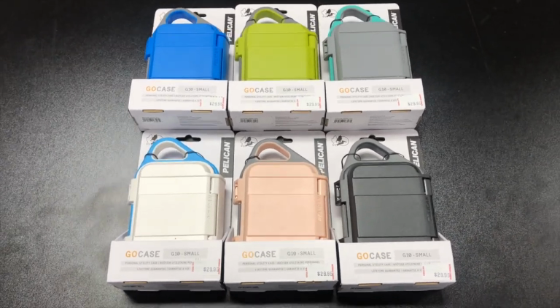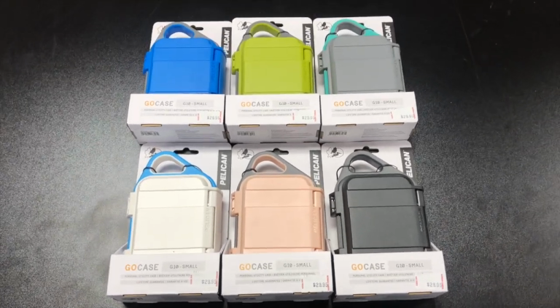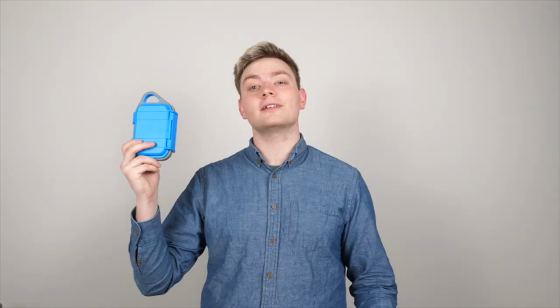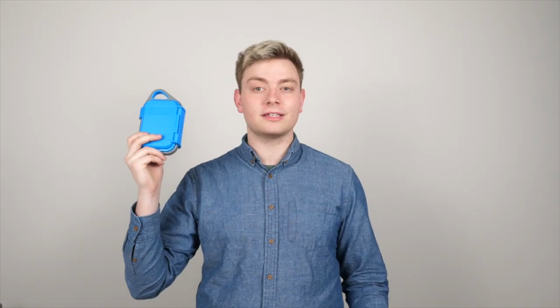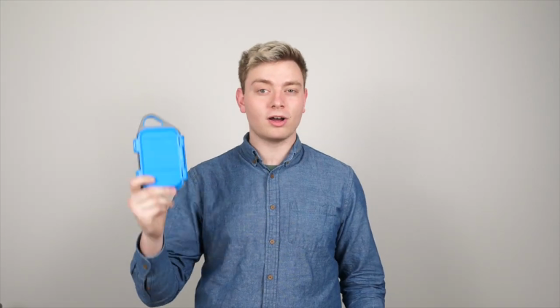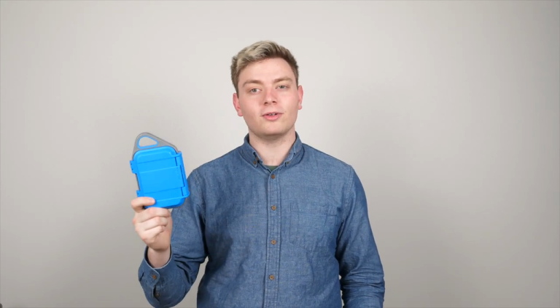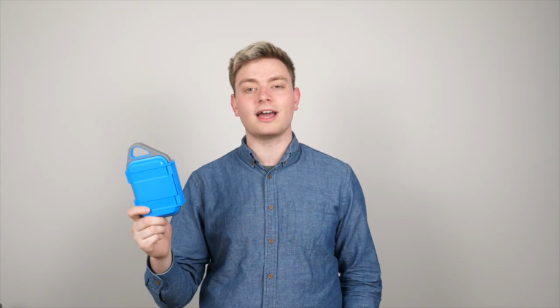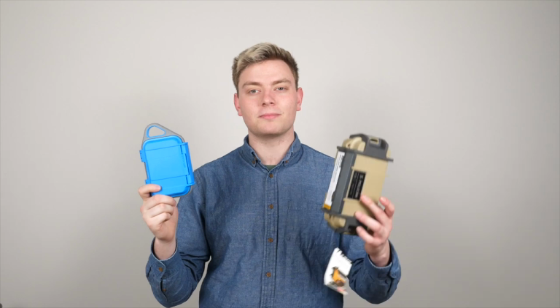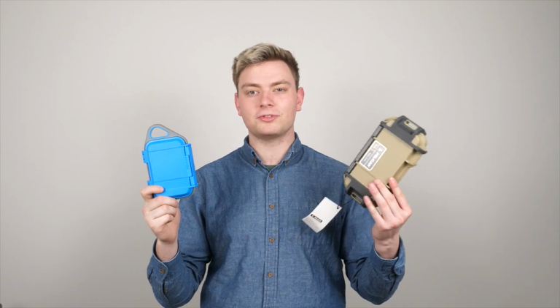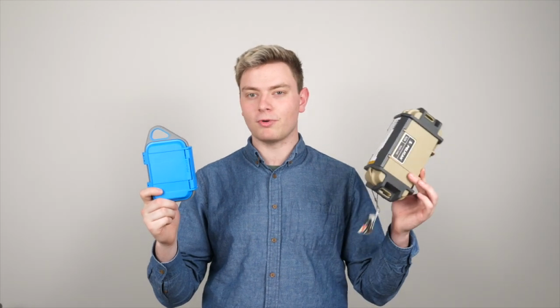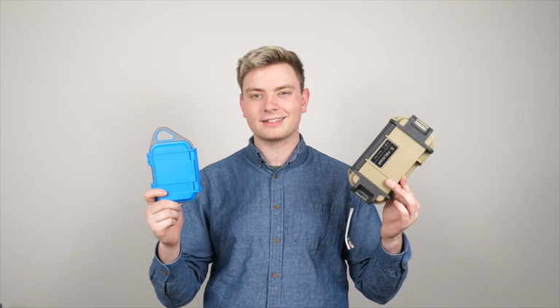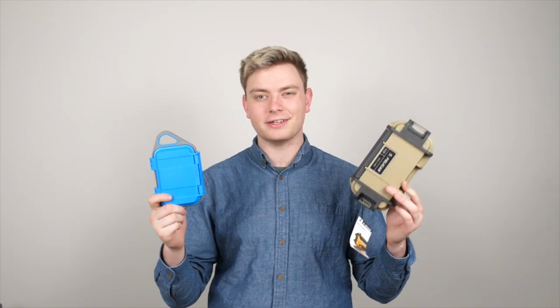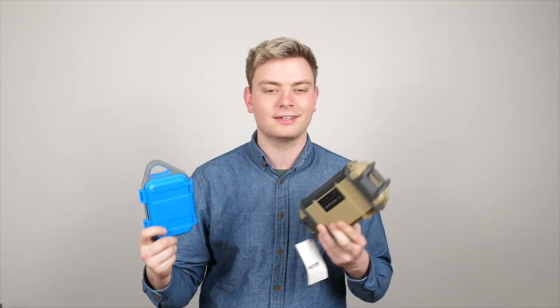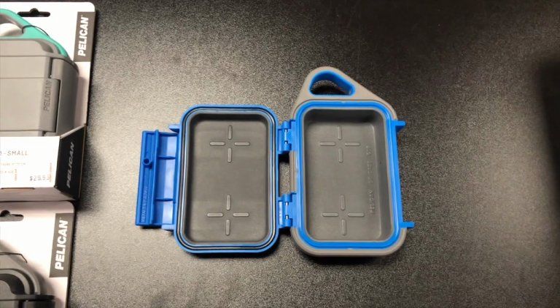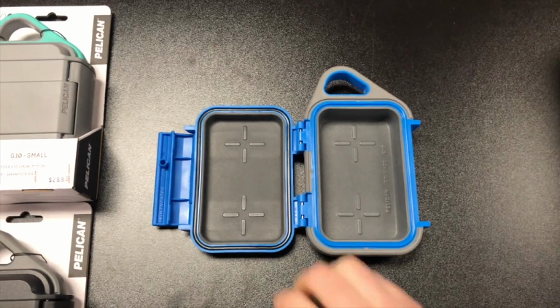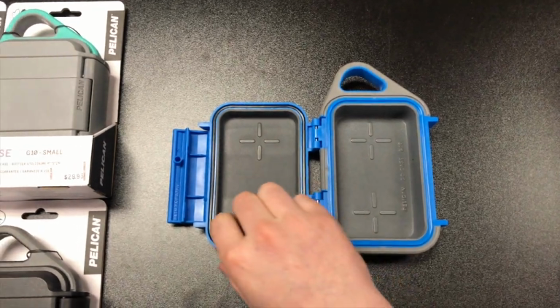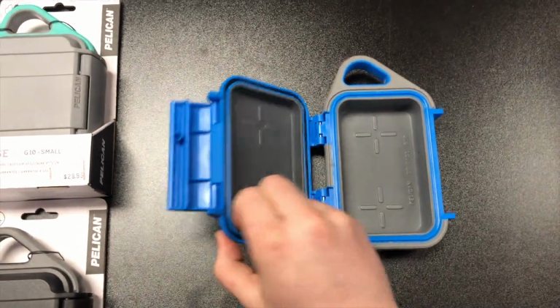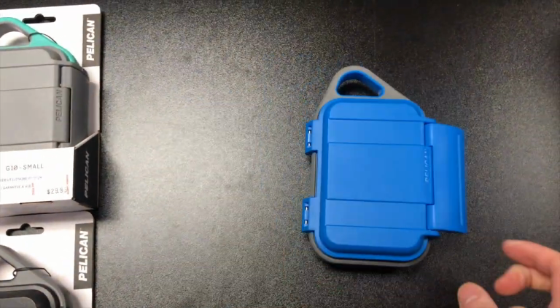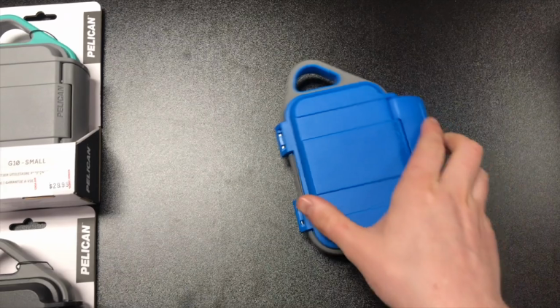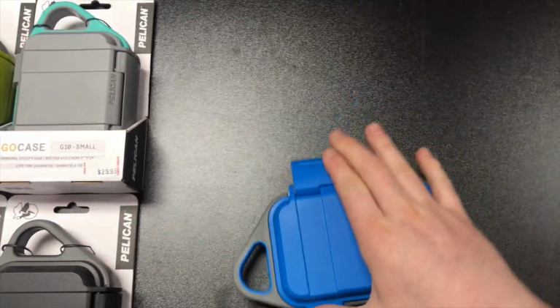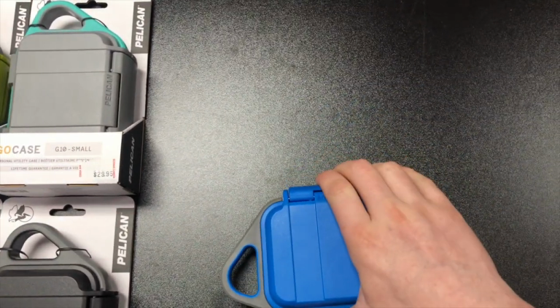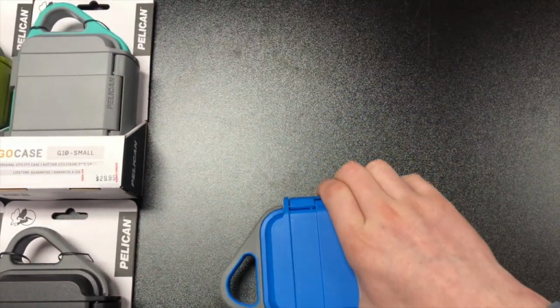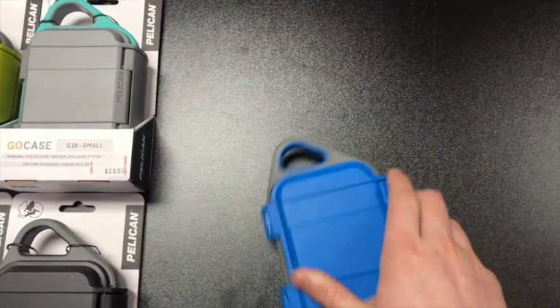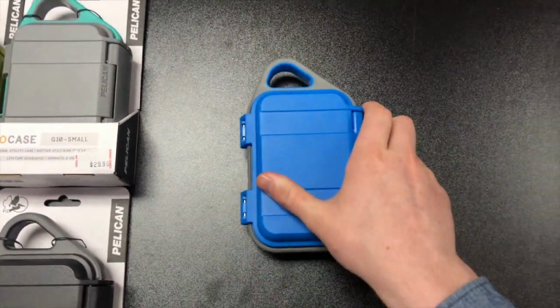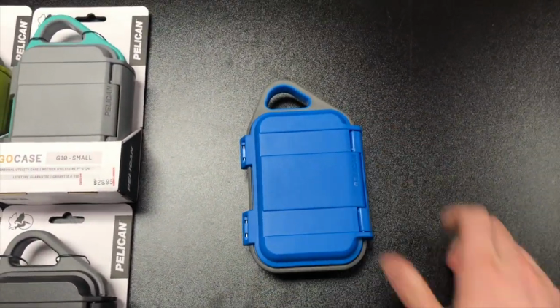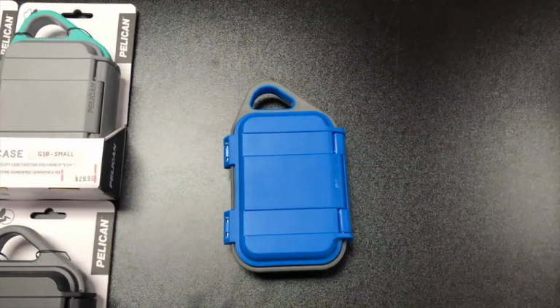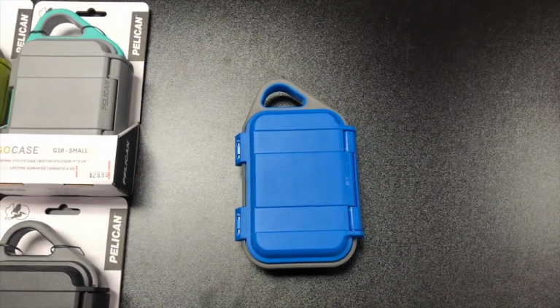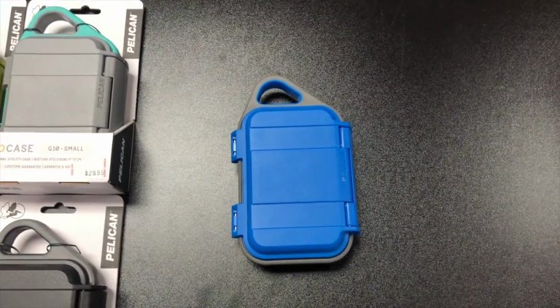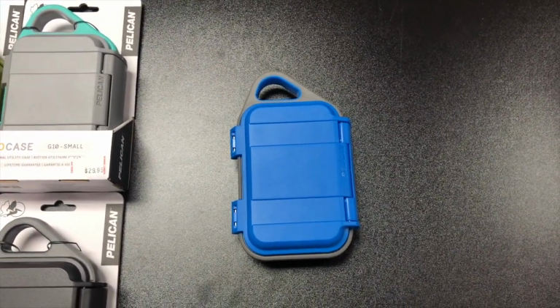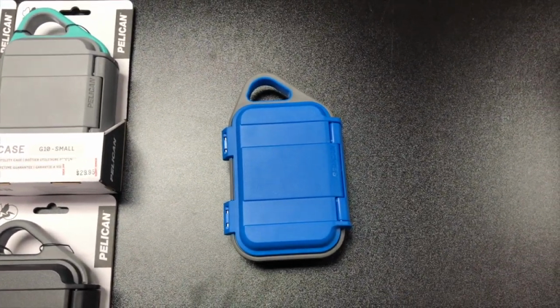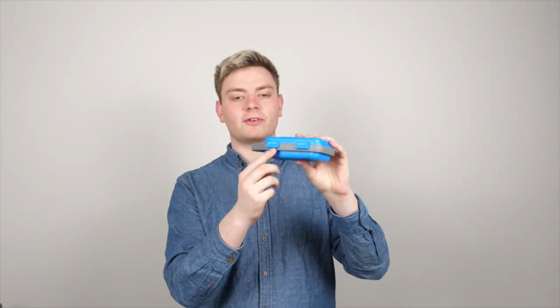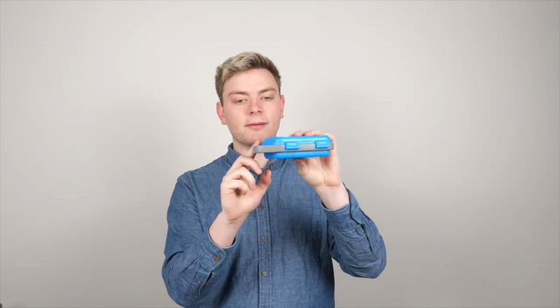The Go series is more colorful and stylish compared to the Ruck series. This is a very small and compact case that would be great for outdoor and travel related activities. The outside has a rubberized bumper to protect it from drops.